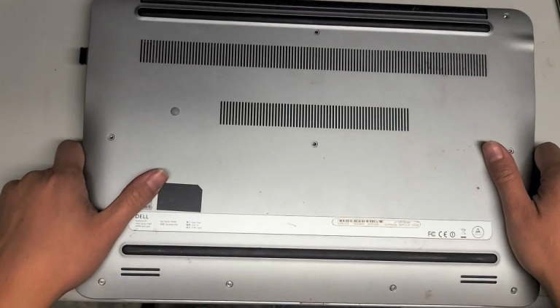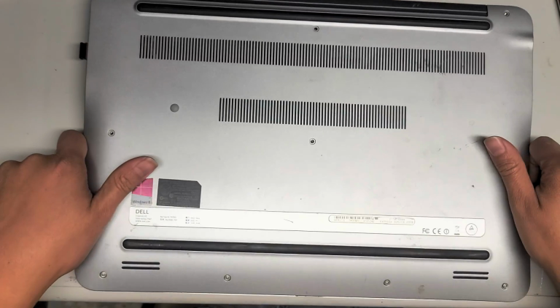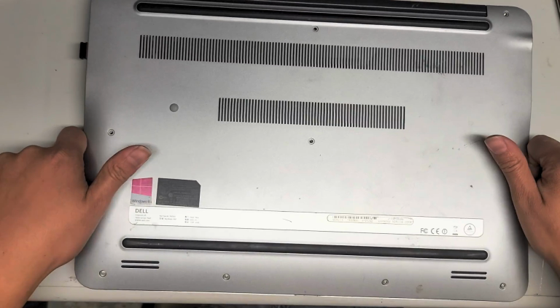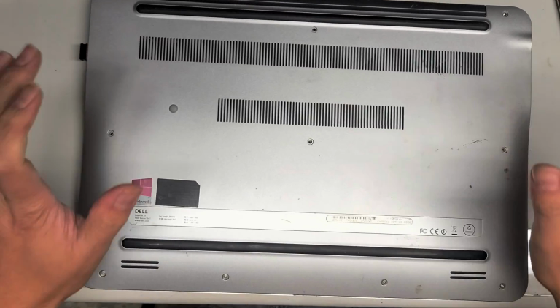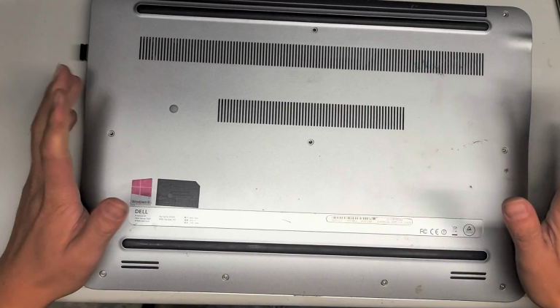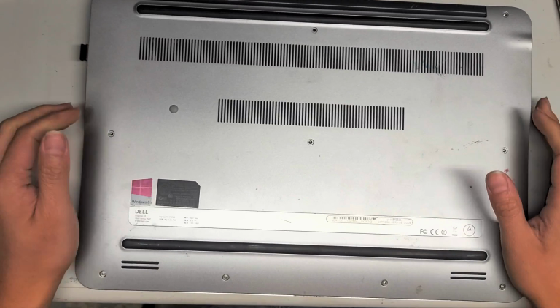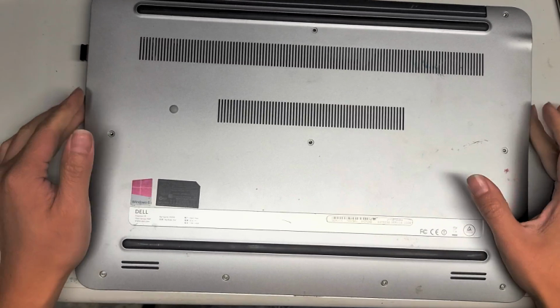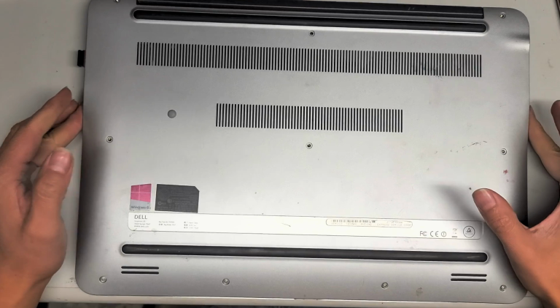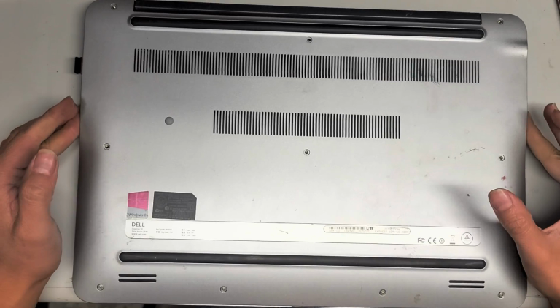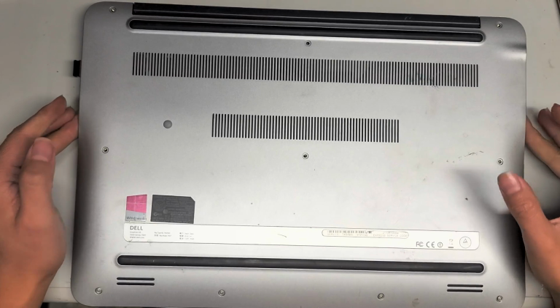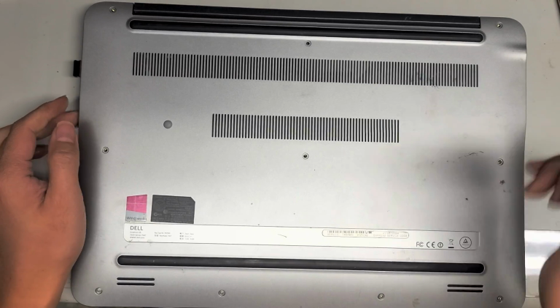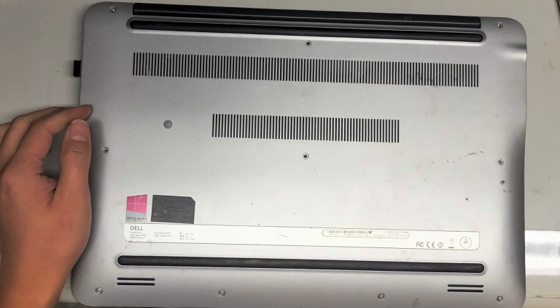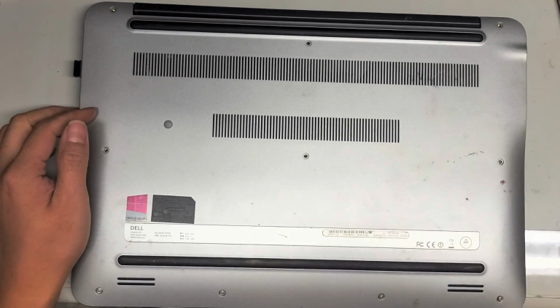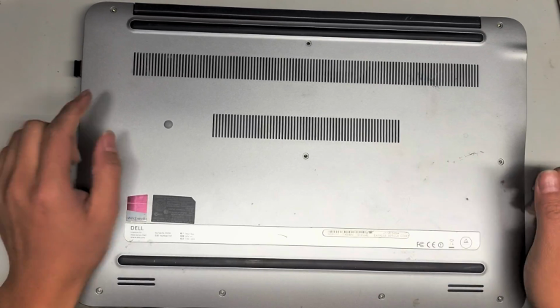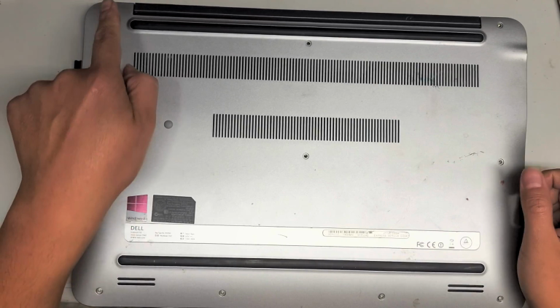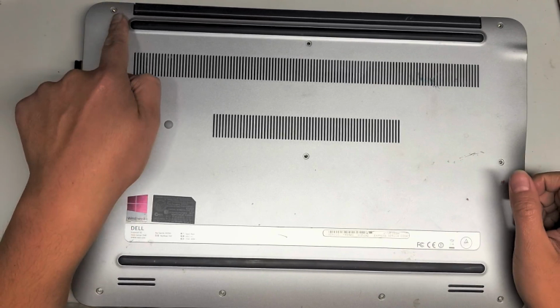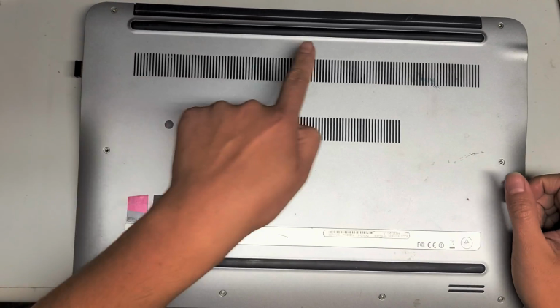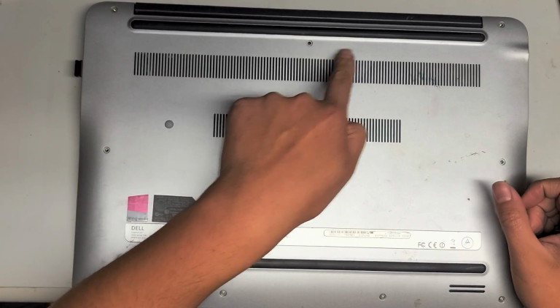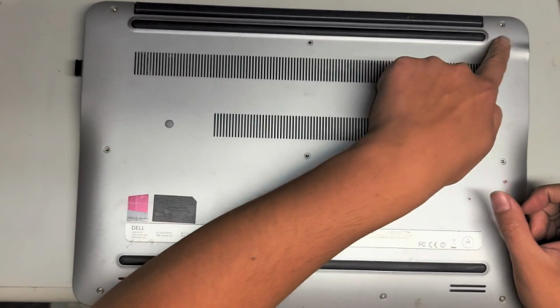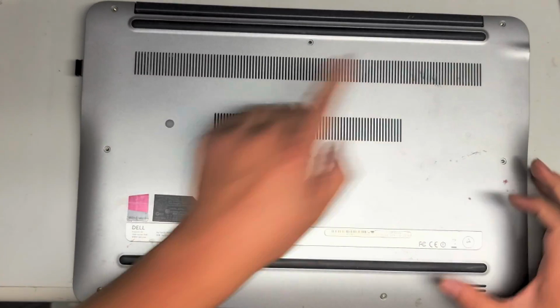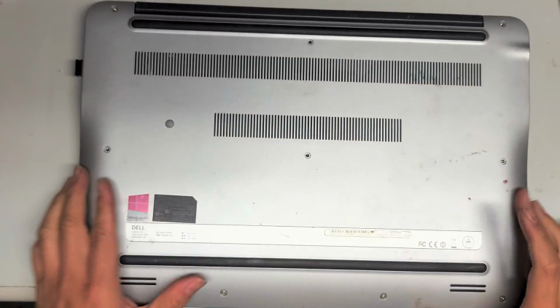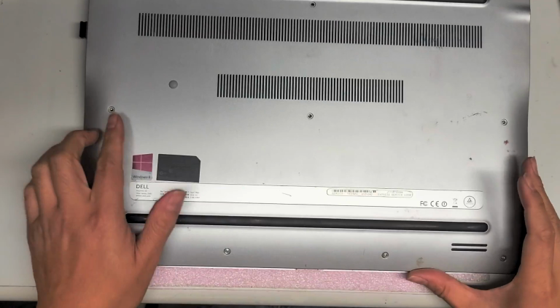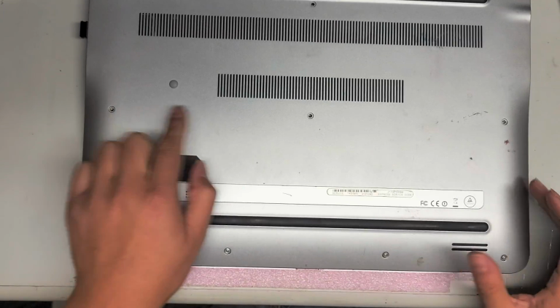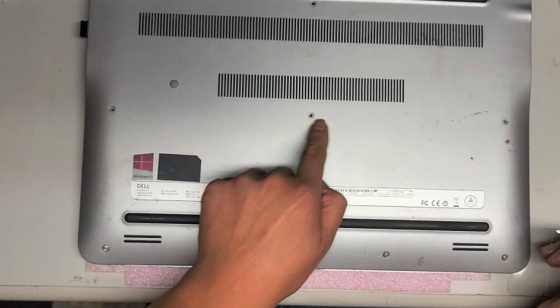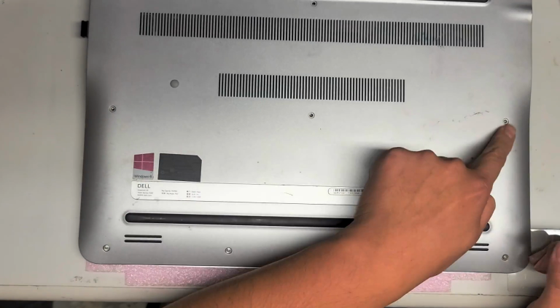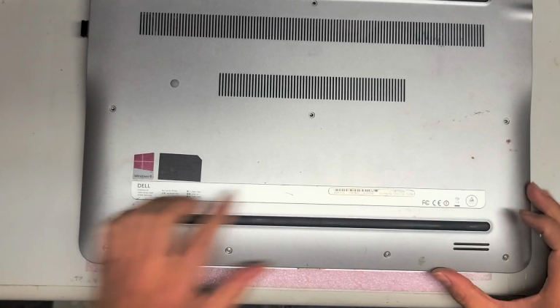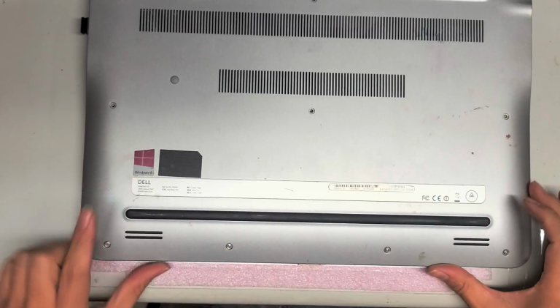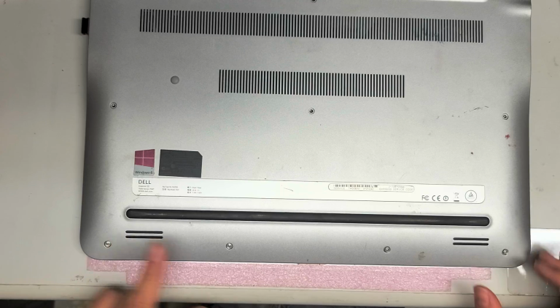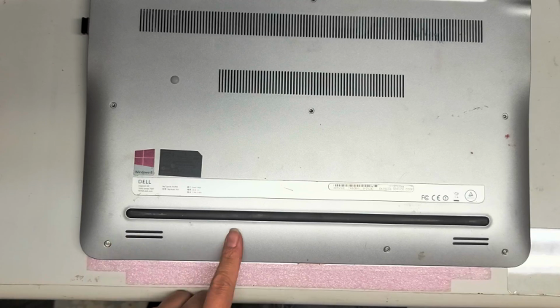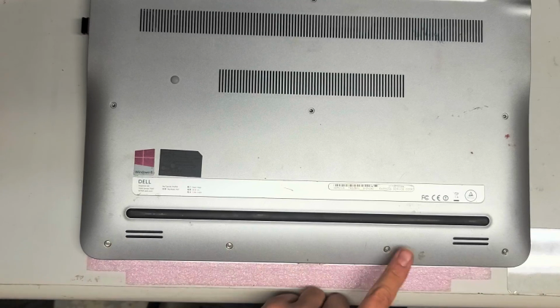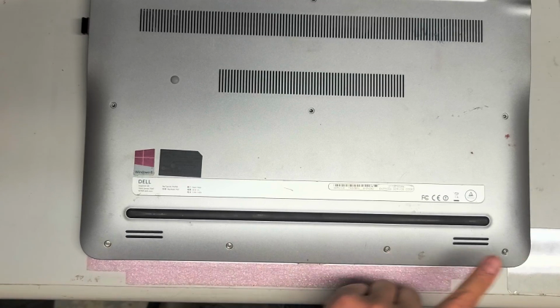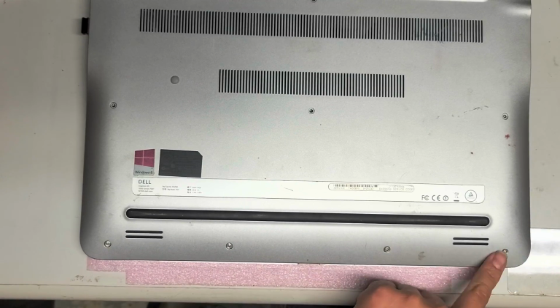First, you want to get a PH1 screwdriver and remove all the screws — there are 1, 2, 3, 4, 5, 6, 7, 8, 9, 10.